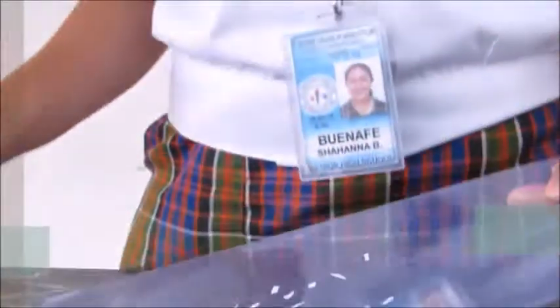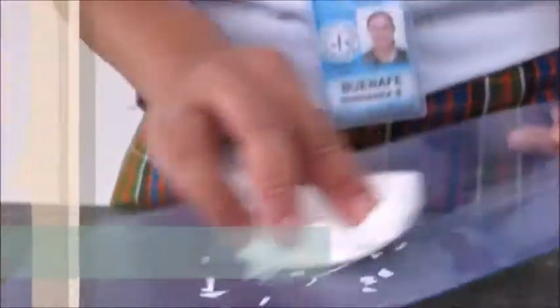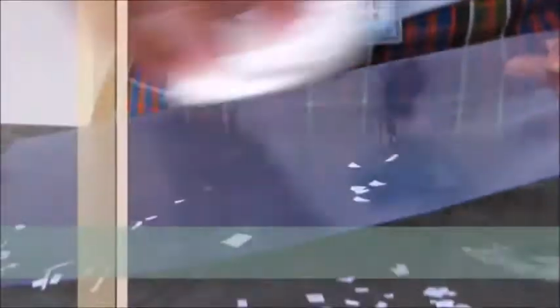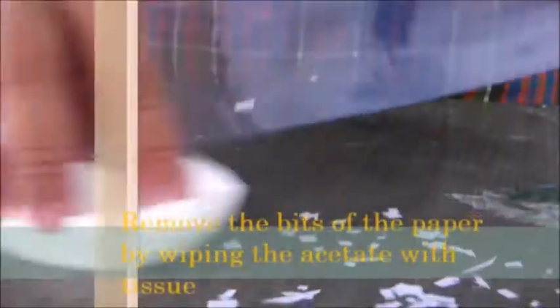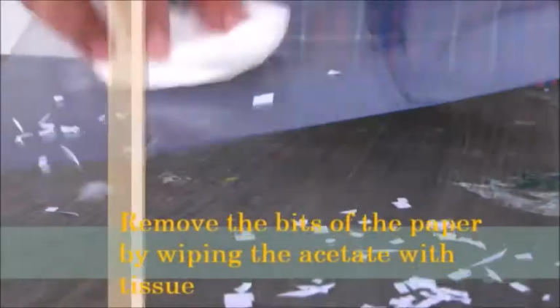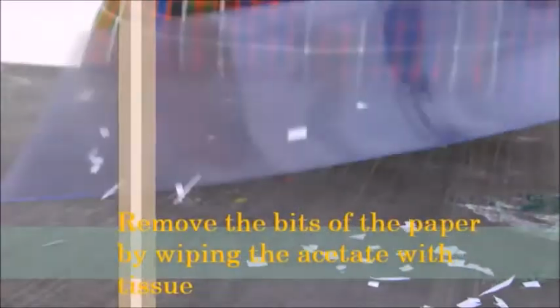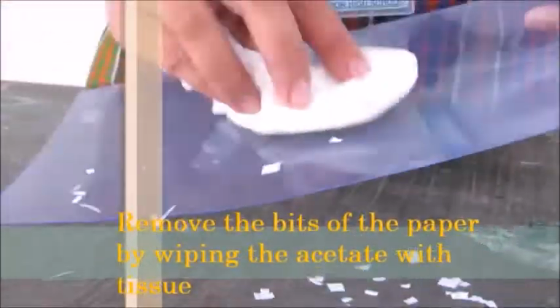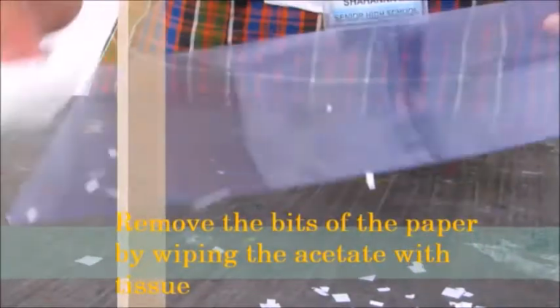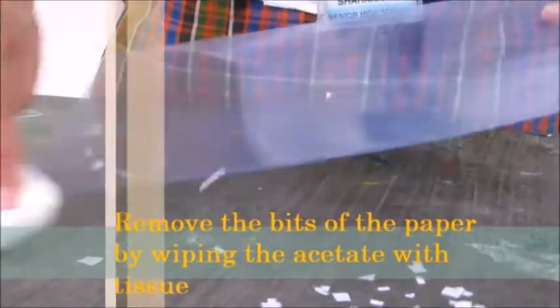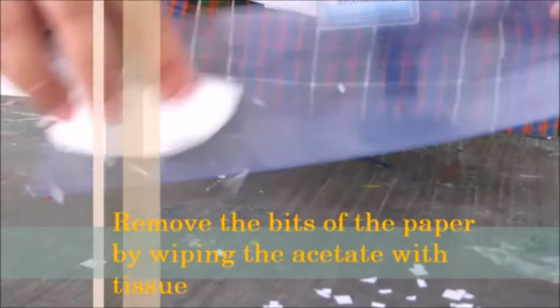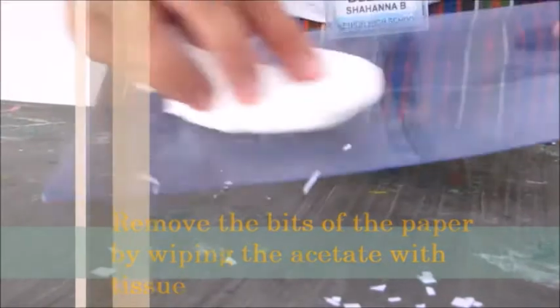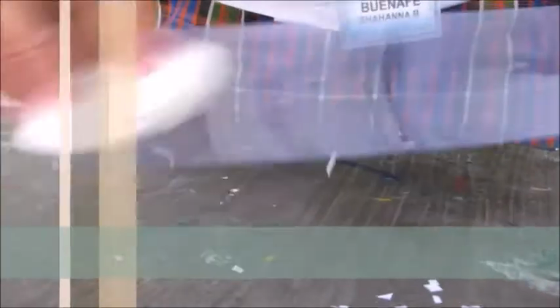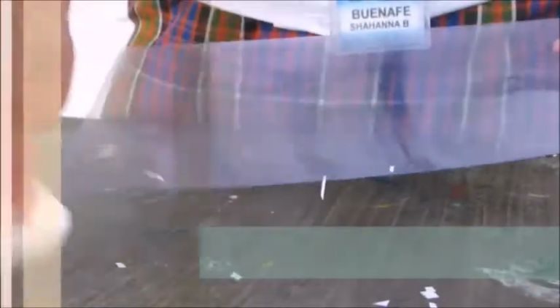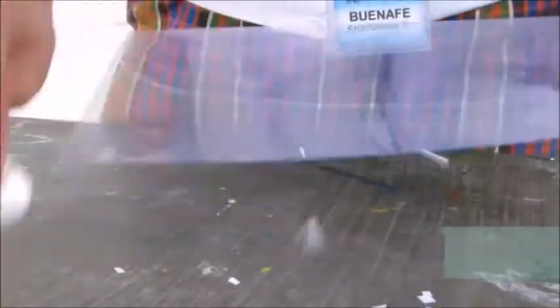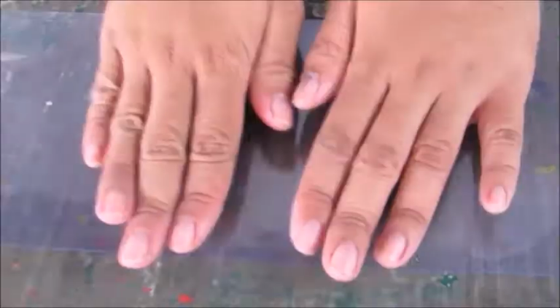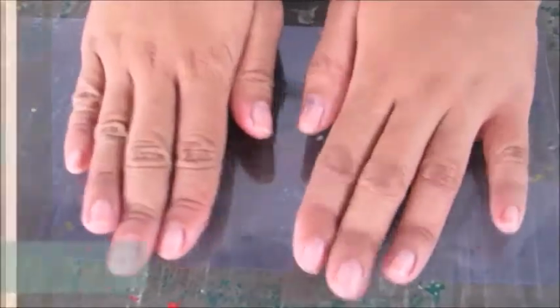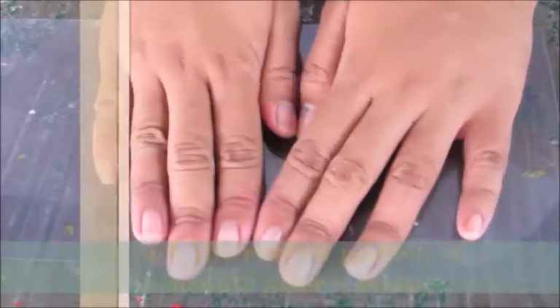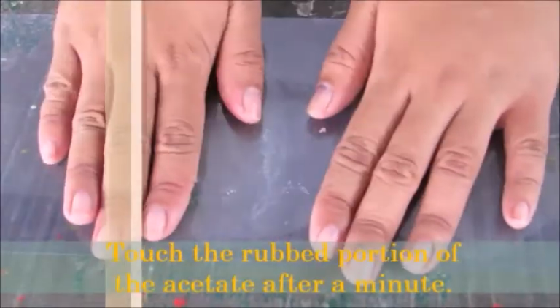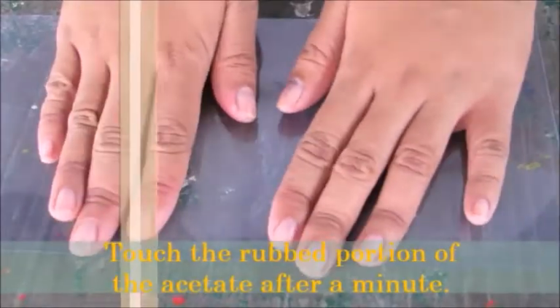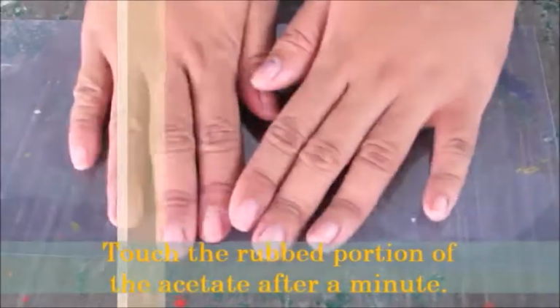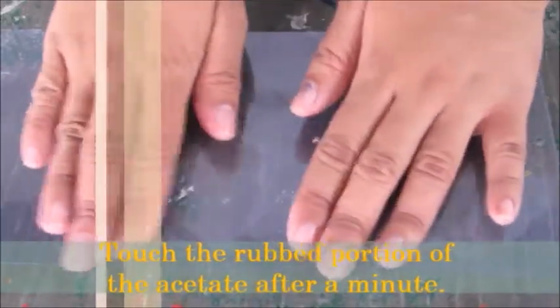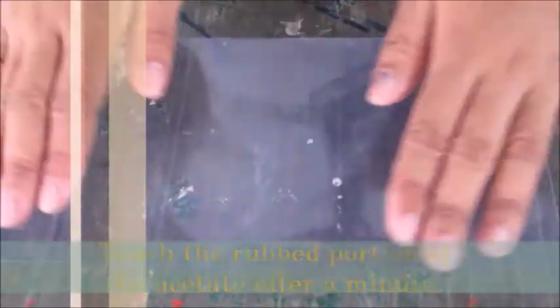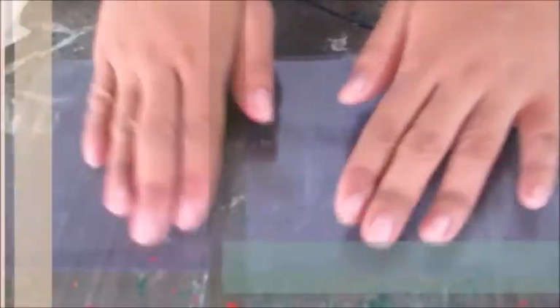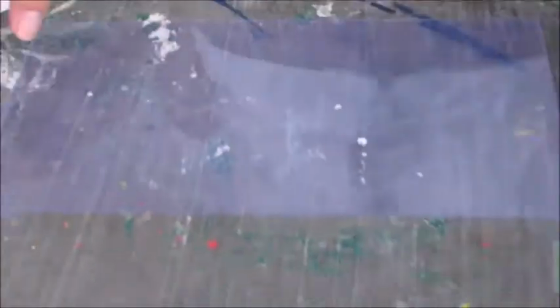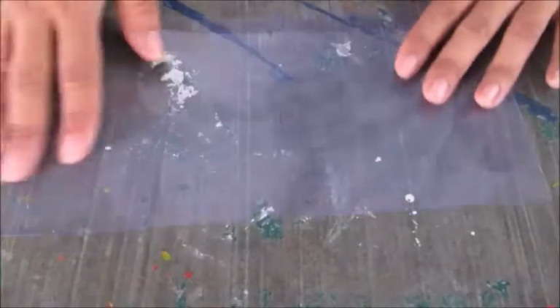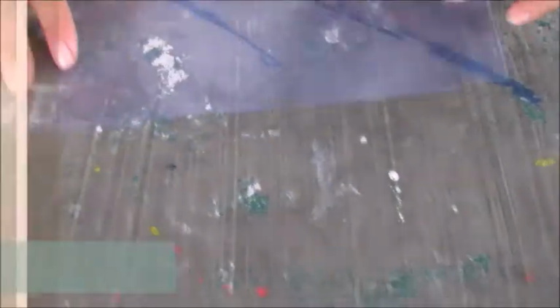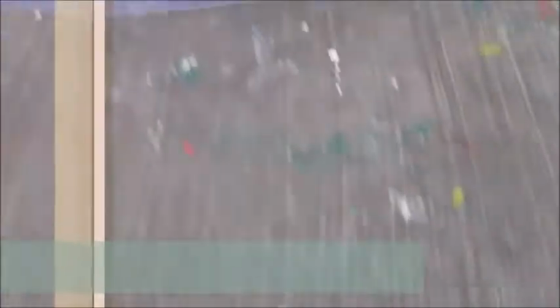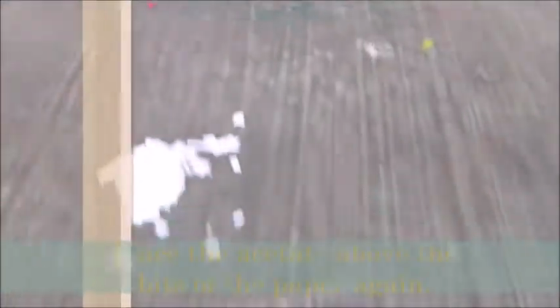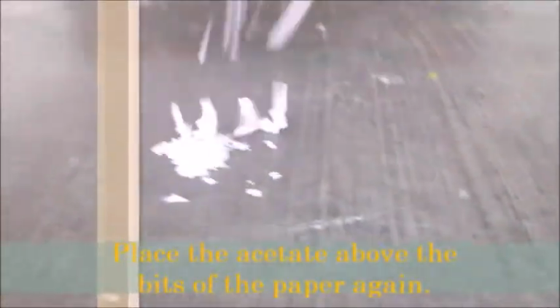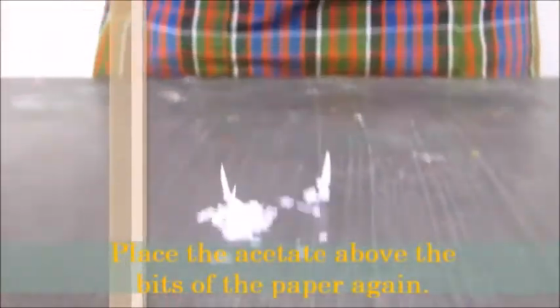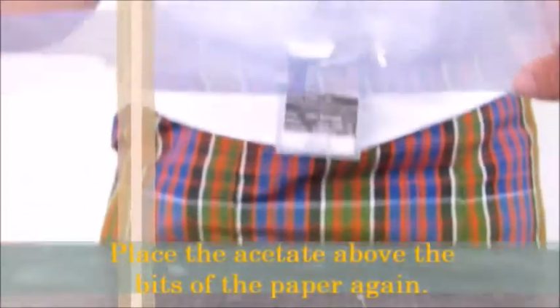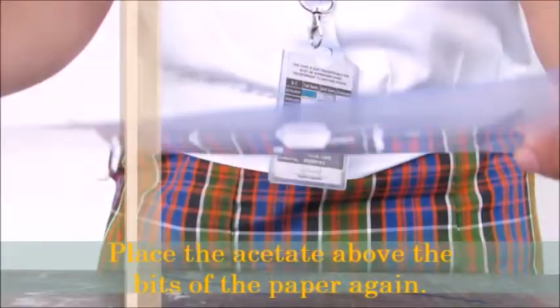Remove the bits of paper by wiping the acetate with tissue. Touch the rubbed portion of the acetate after a minute. Then place the acetate above the bits of paper again.